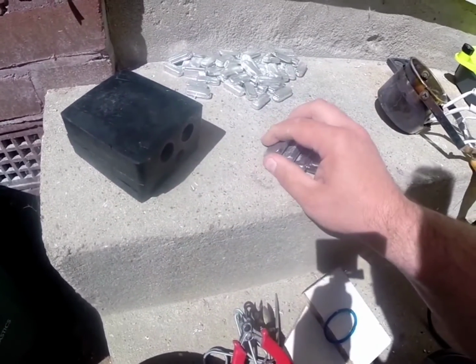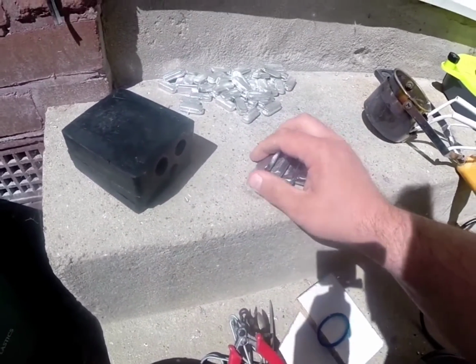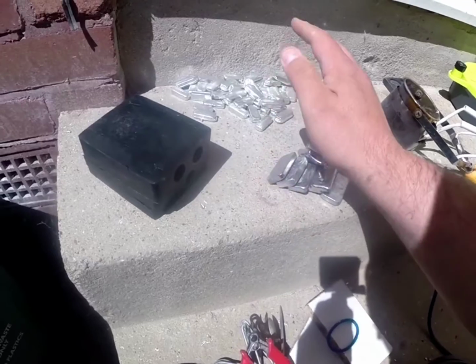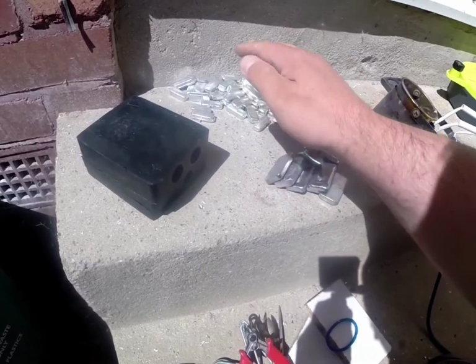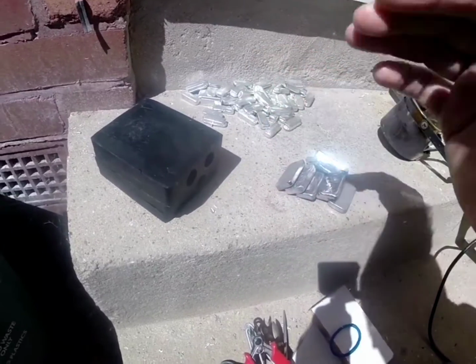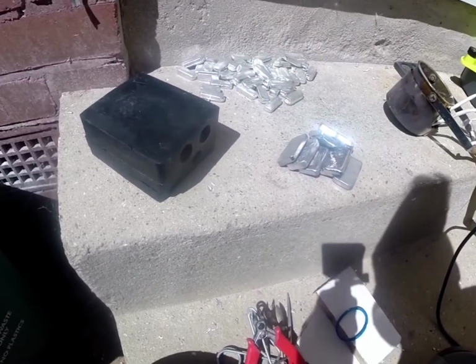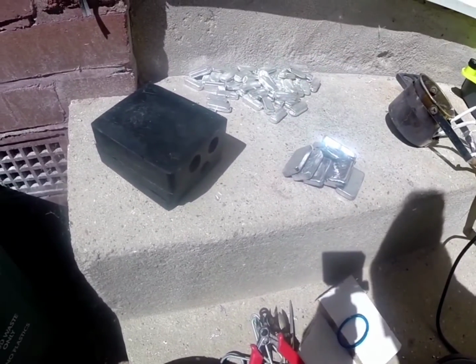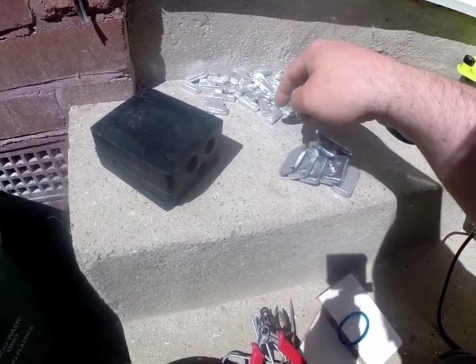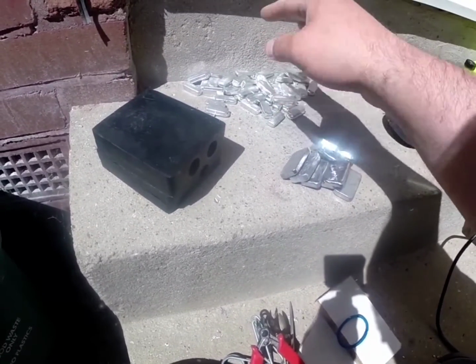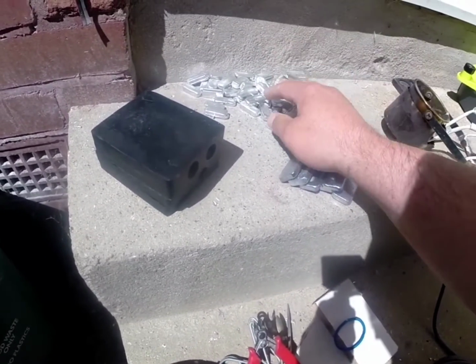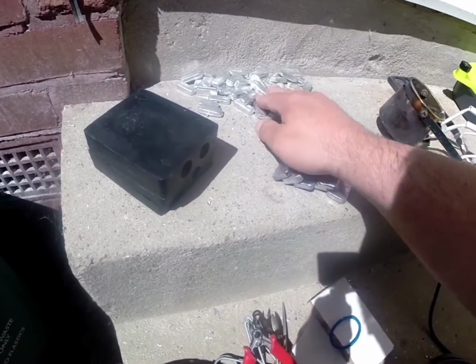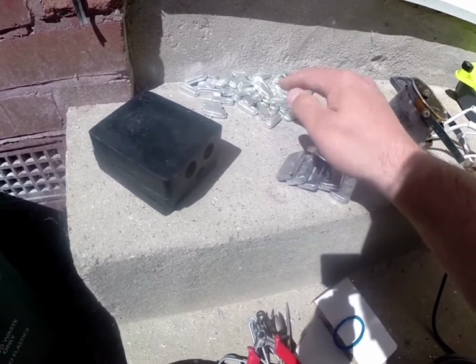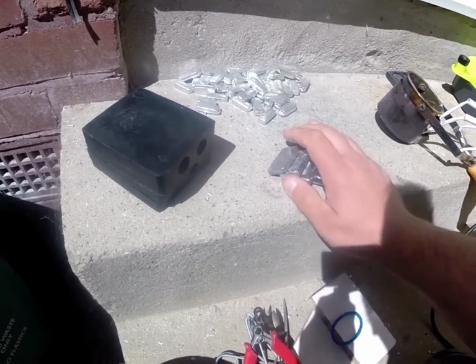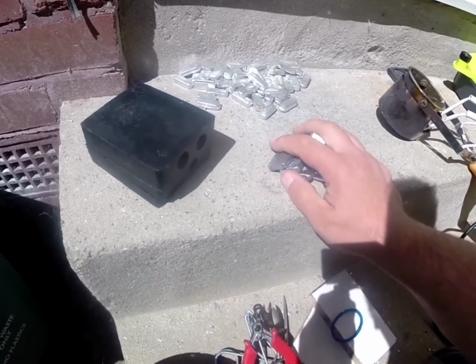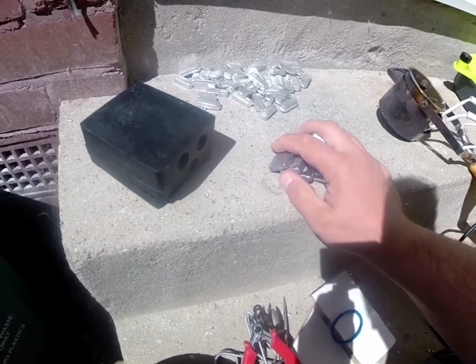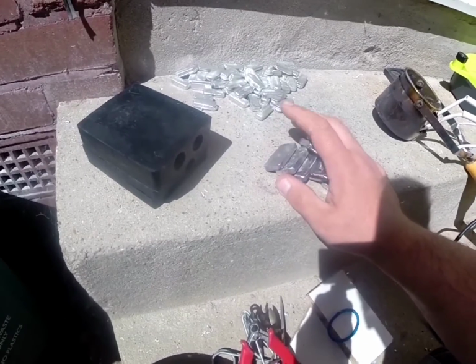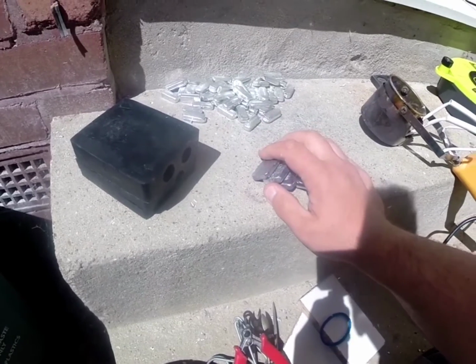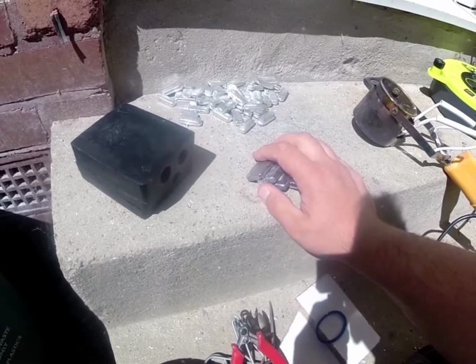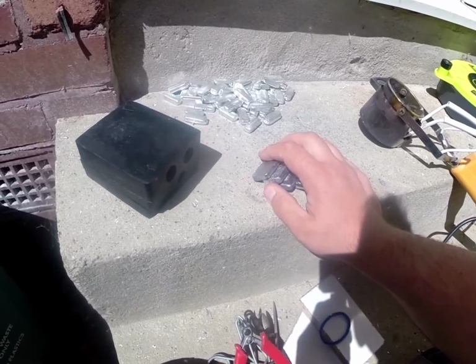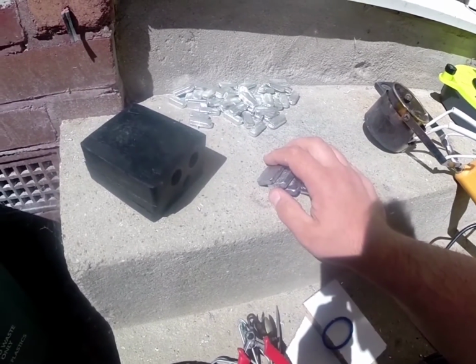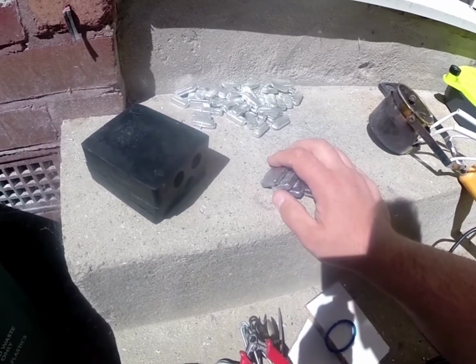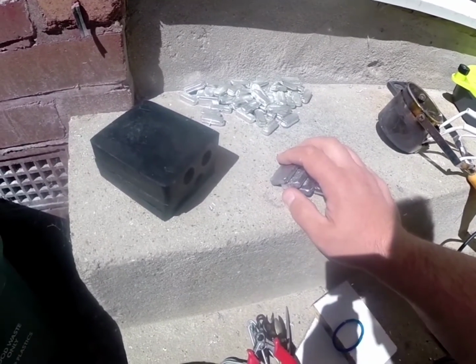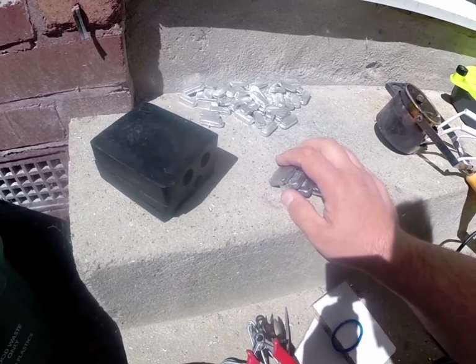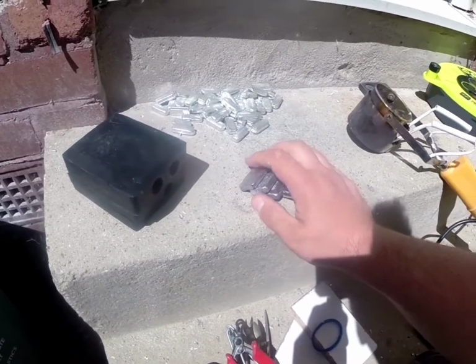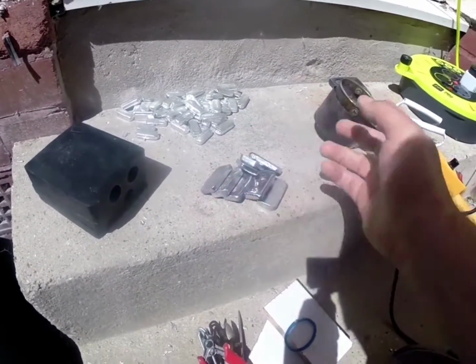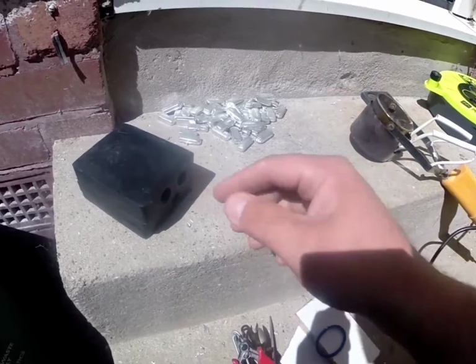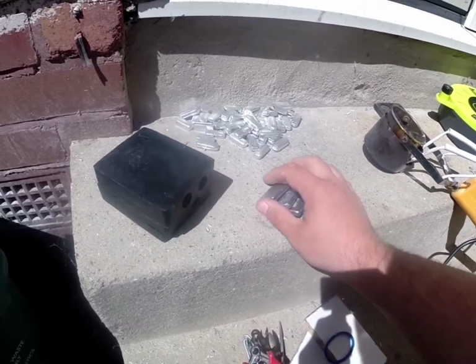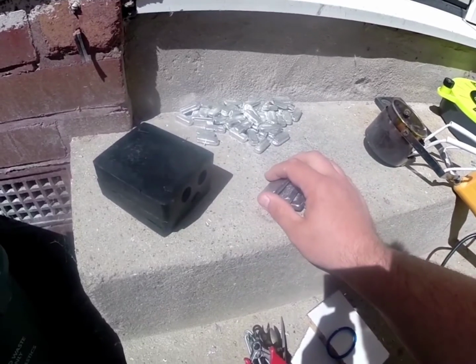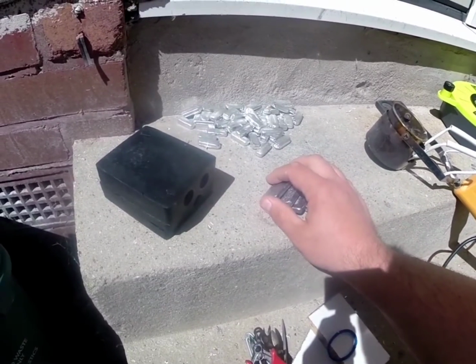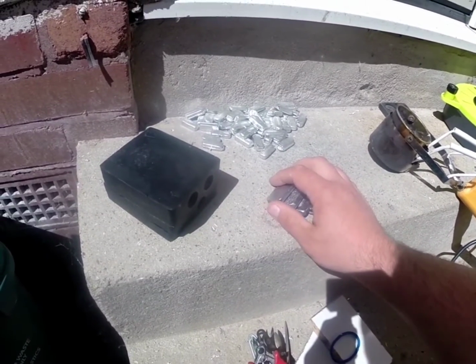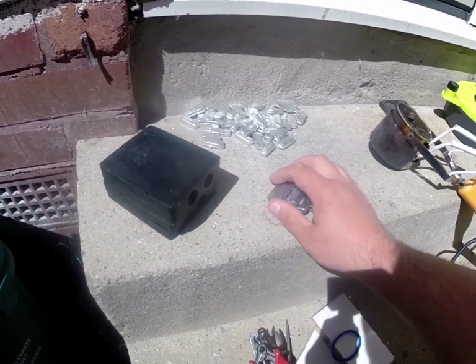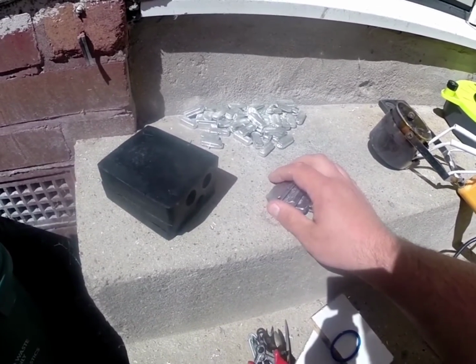I'm going to go for half and half, 50% roughly pewter and 50% roughly lead. We'll give that a go. I'll just chuck it in and I'll get back to you when it's melted.